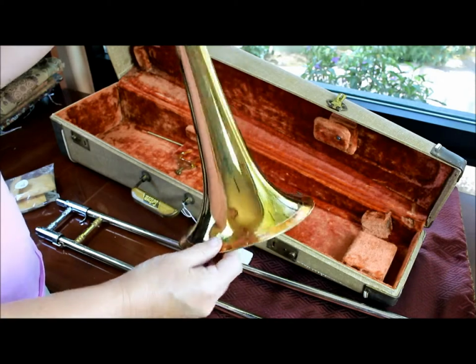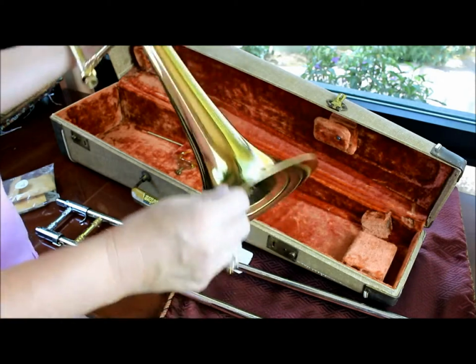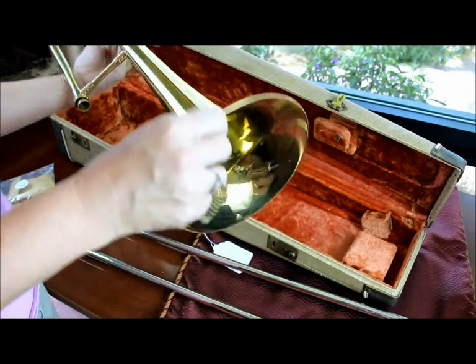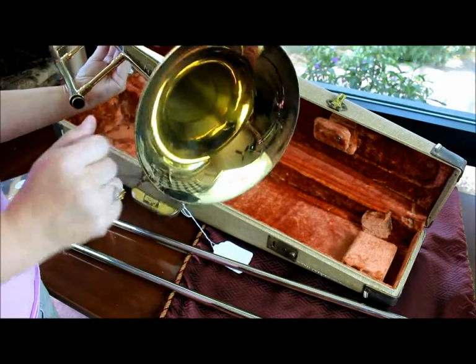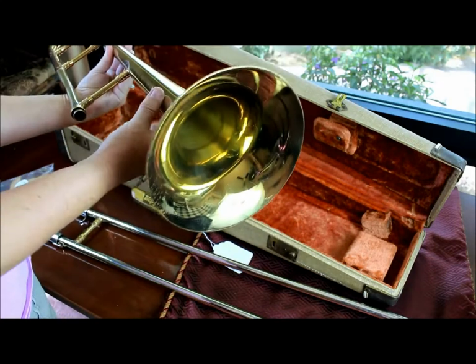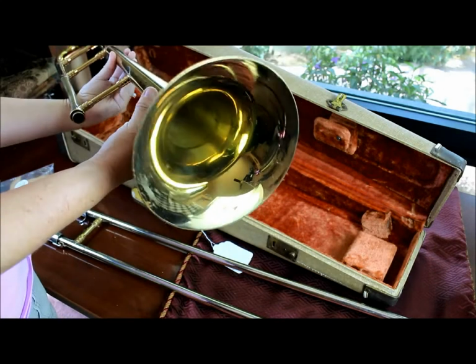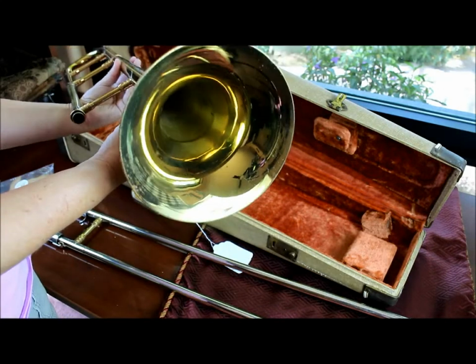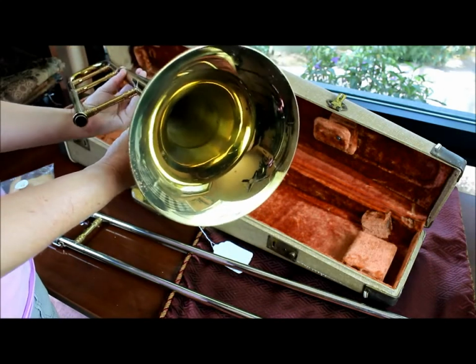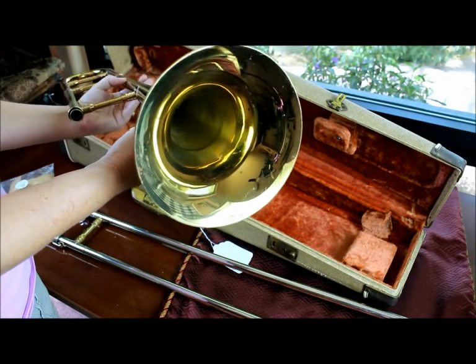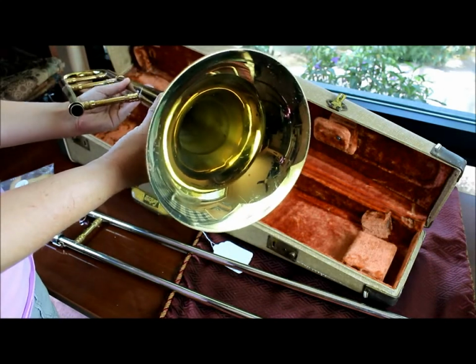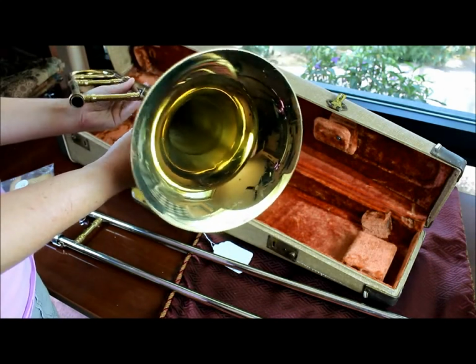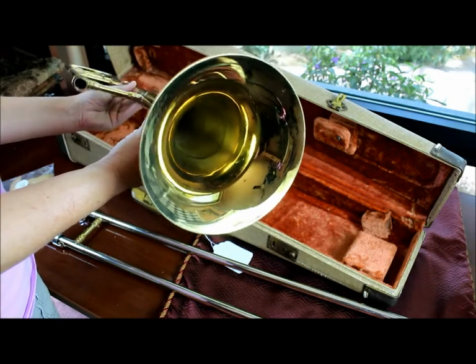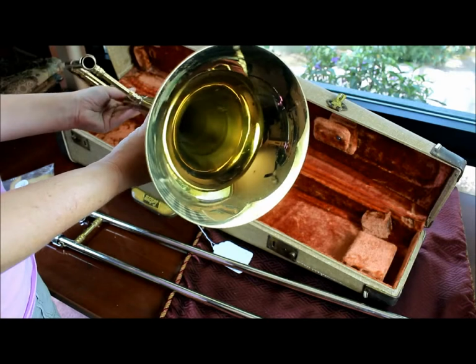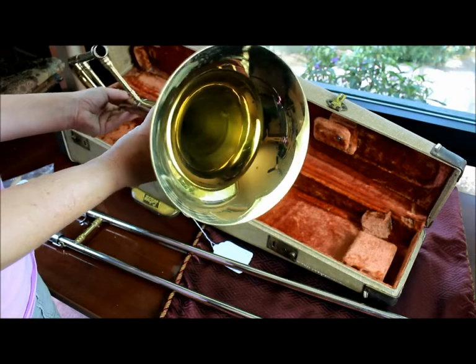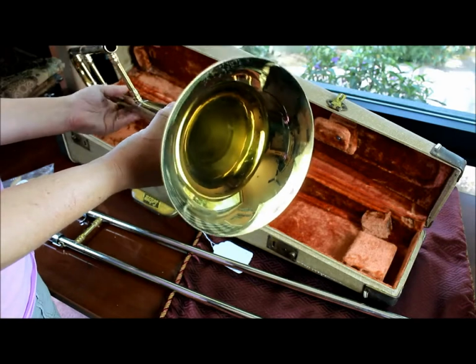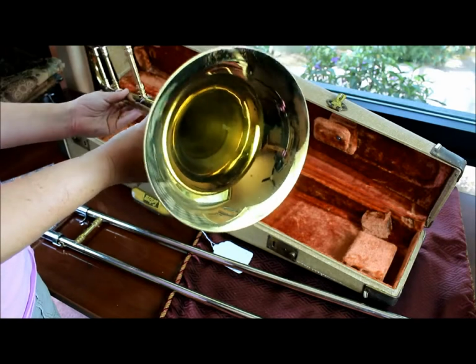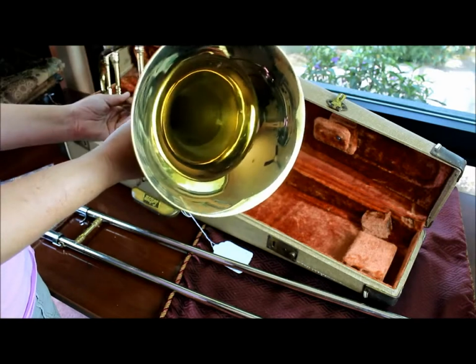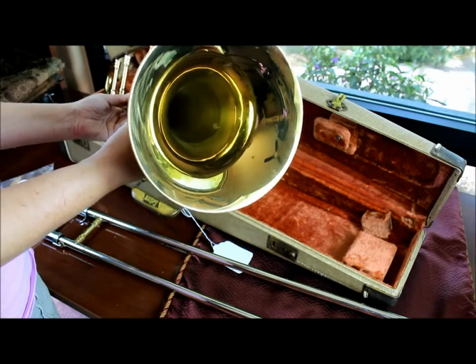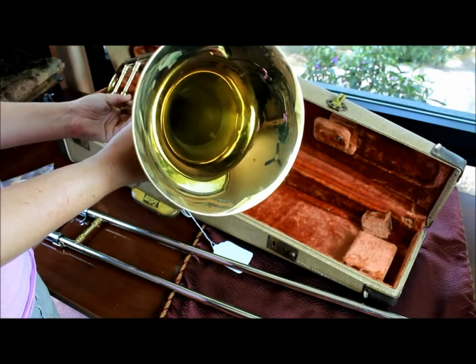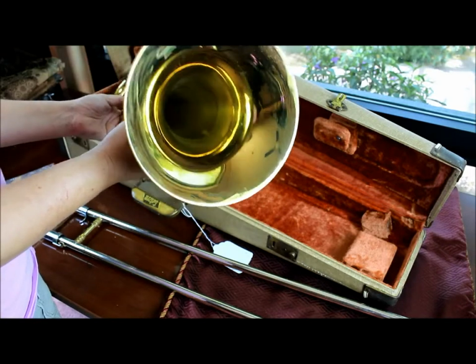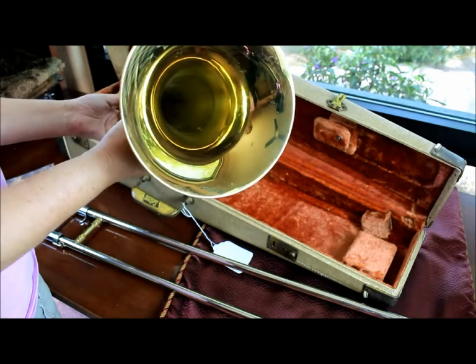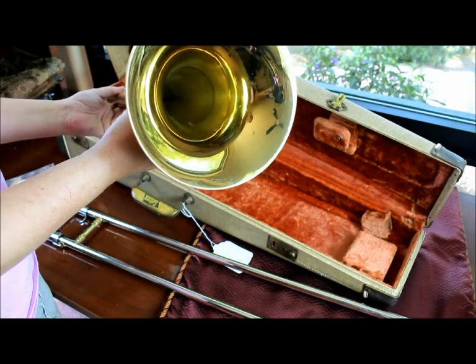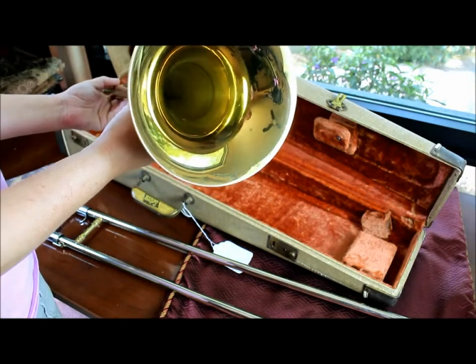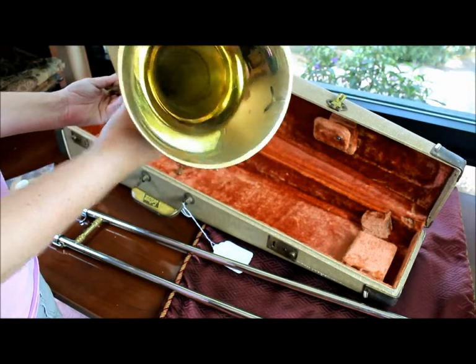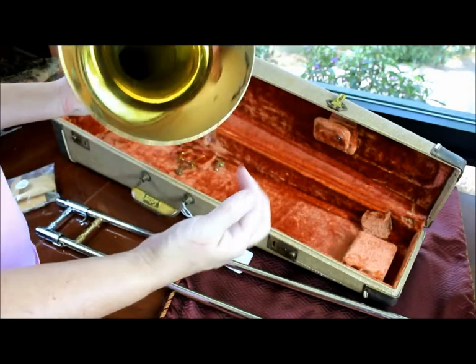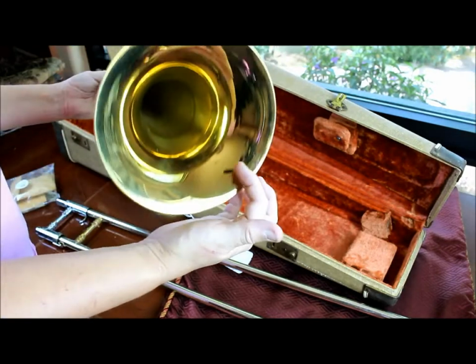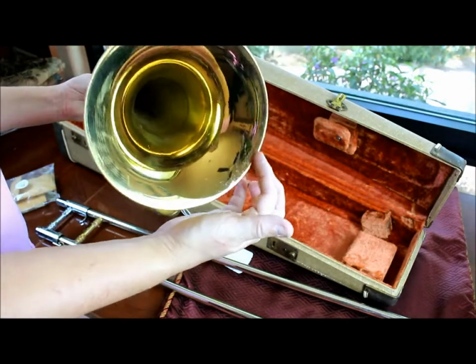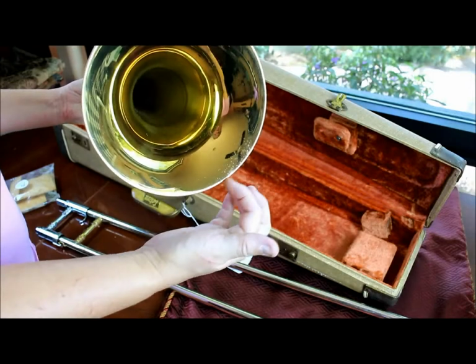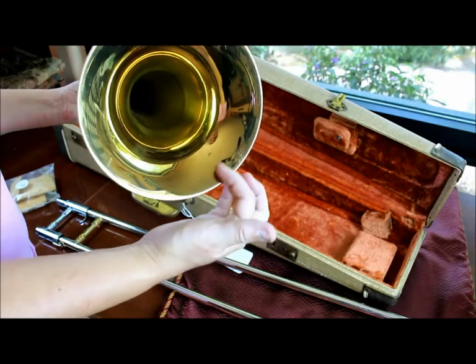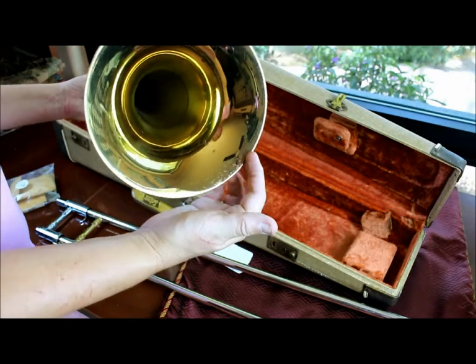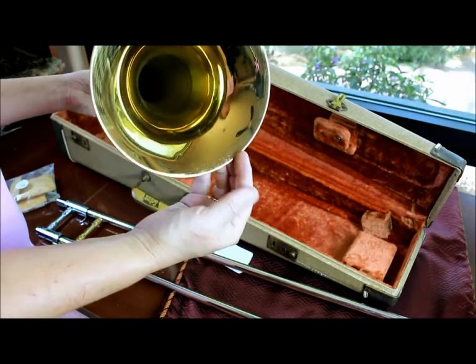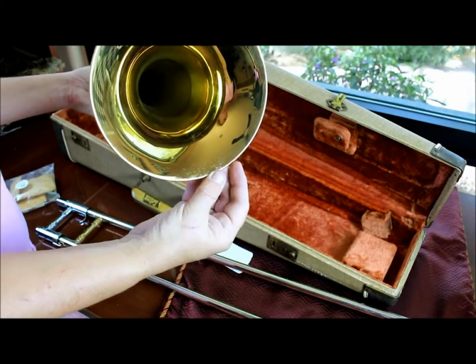Let's look inside the bell — do a do-si-do around that so that you can see. Pretty straight. A little bit of pitting here, if you can see it.